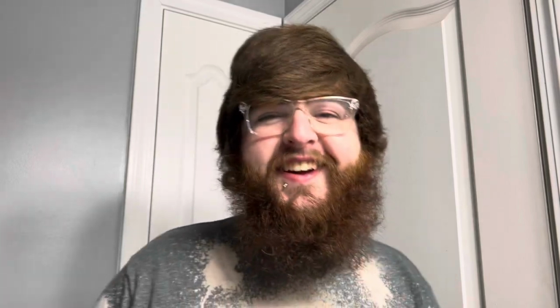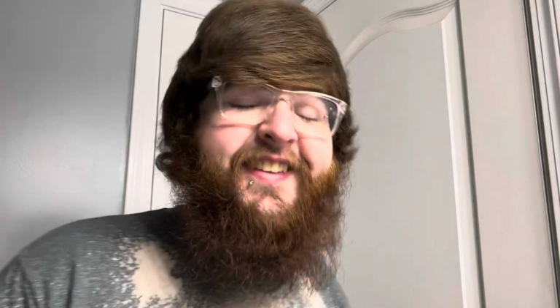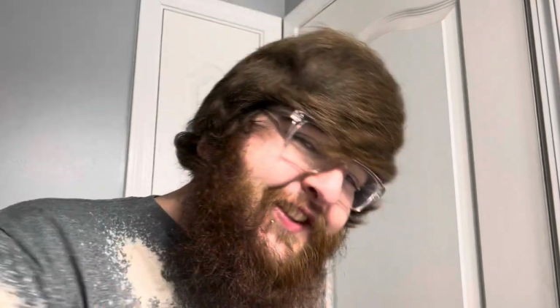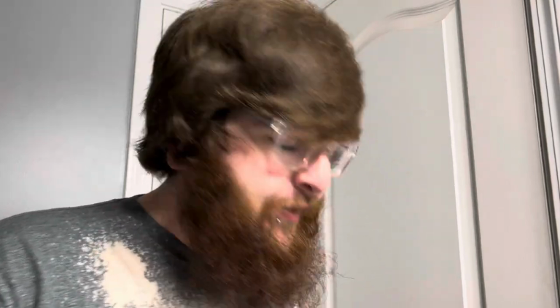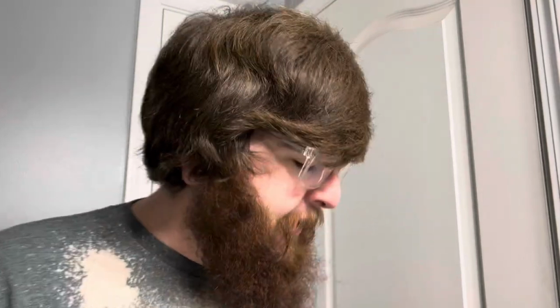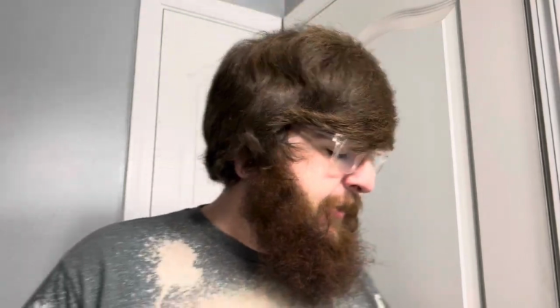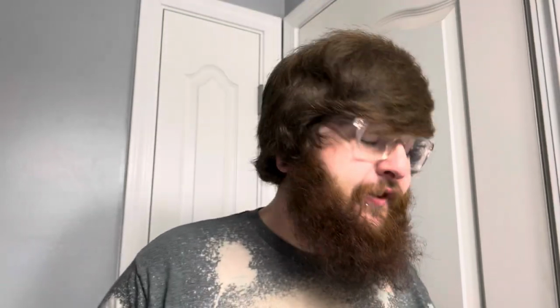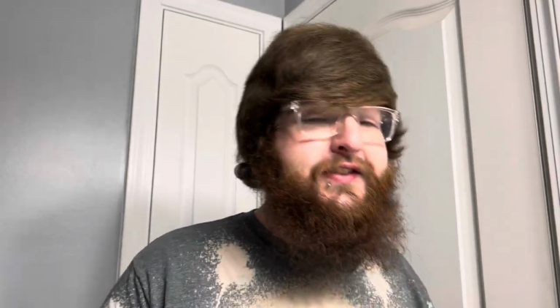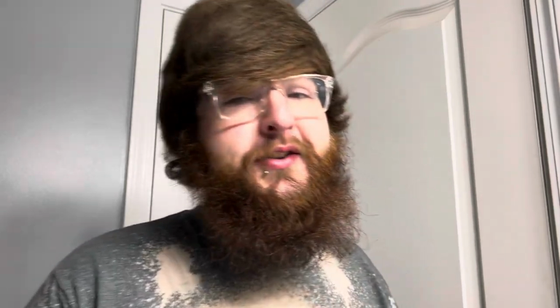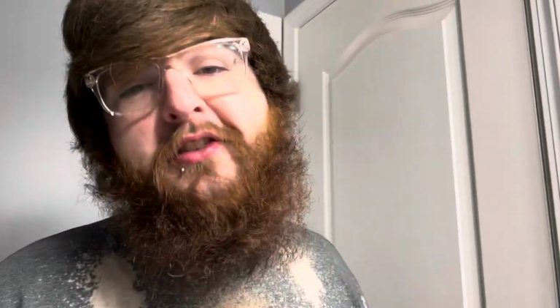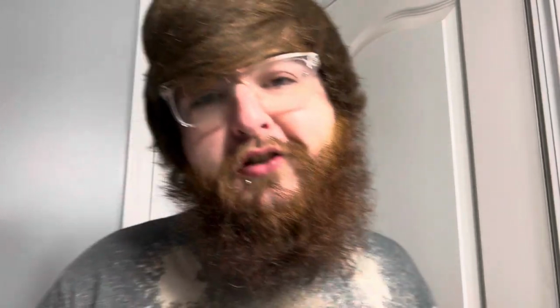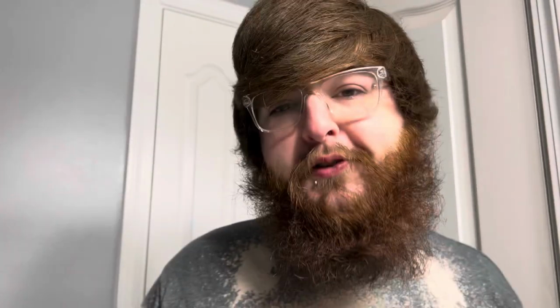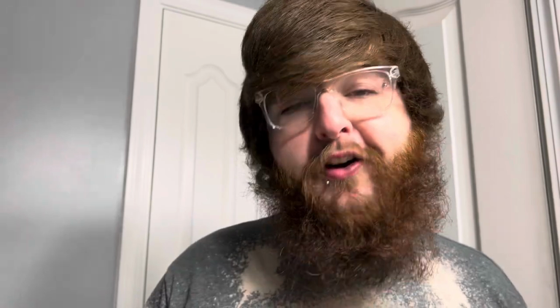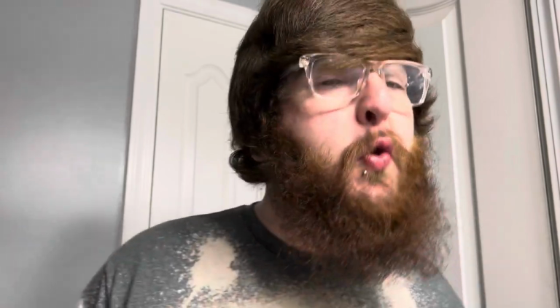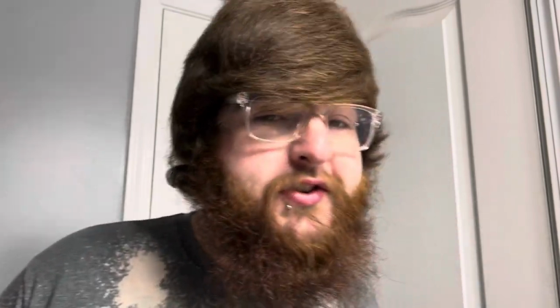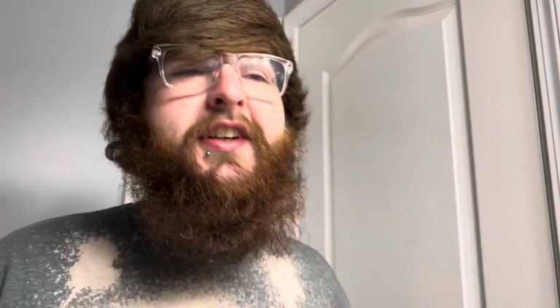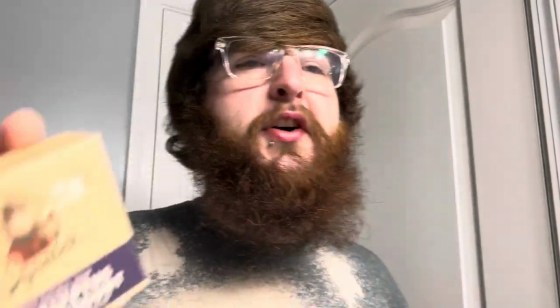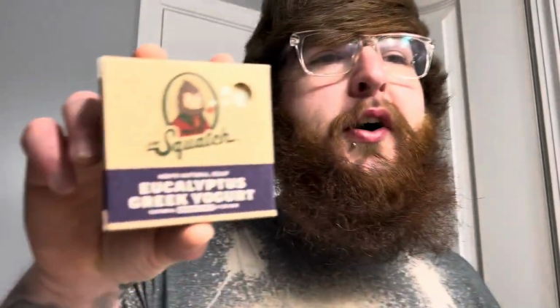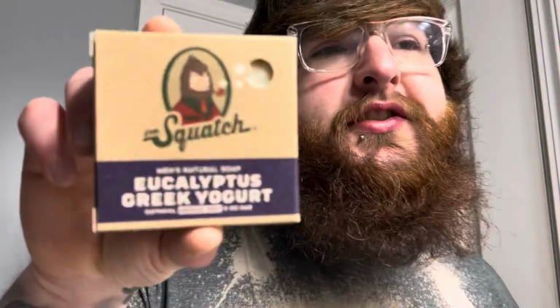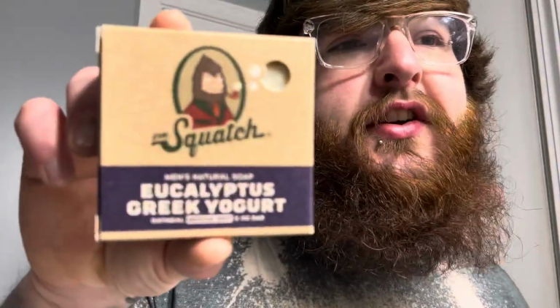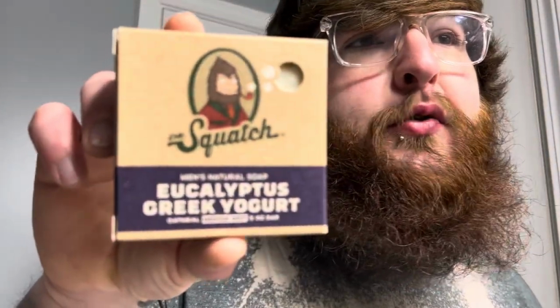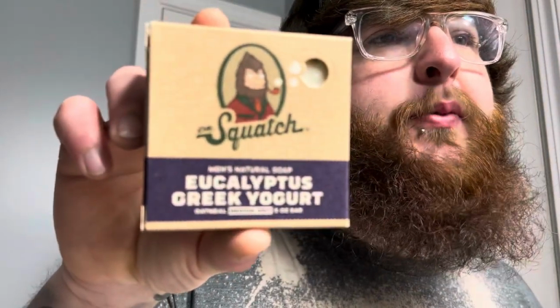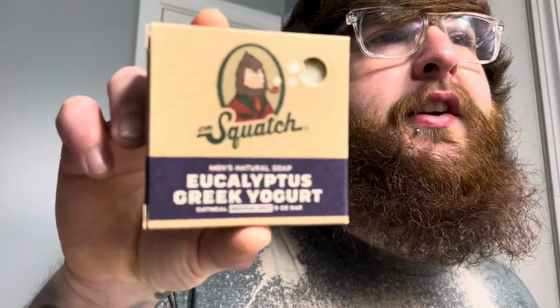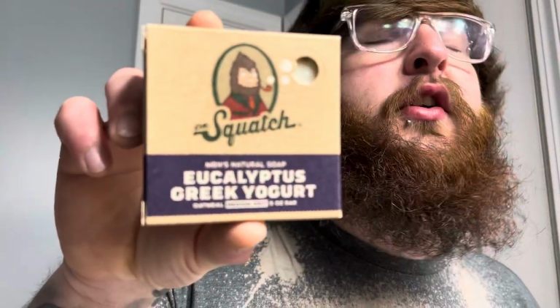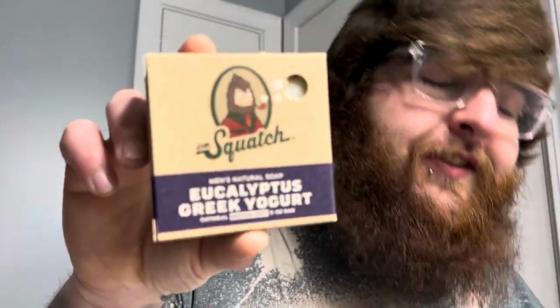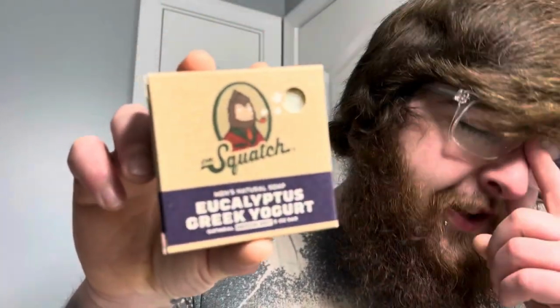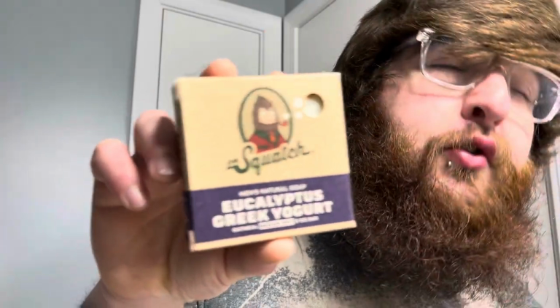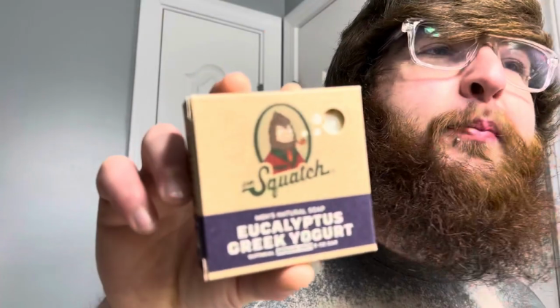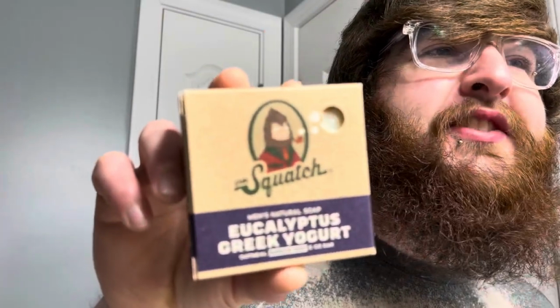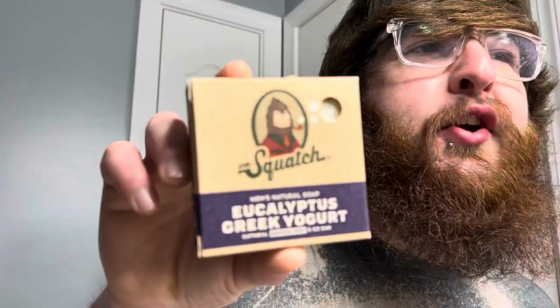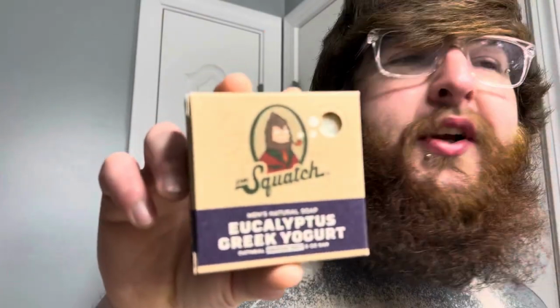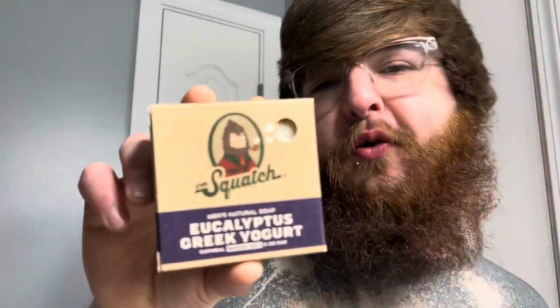Anyway, let's get on with the video. So today's video is another Dr. Squatch product, of course. This is the Eucalyptus Greek Yogurt.